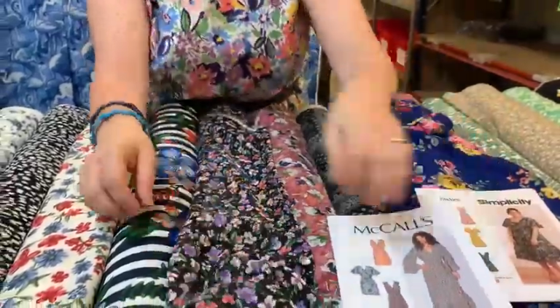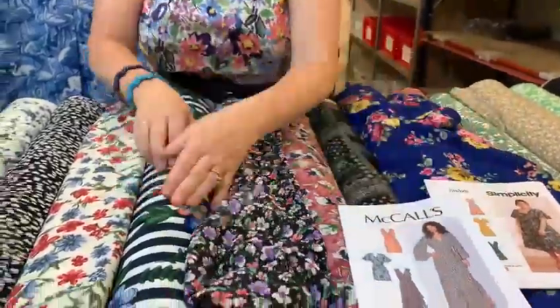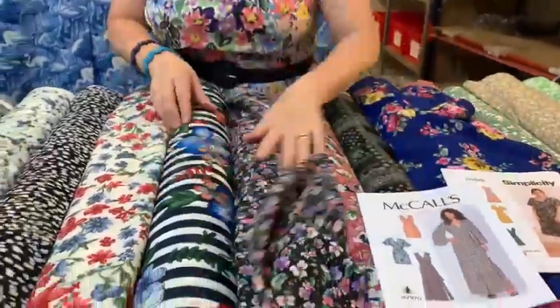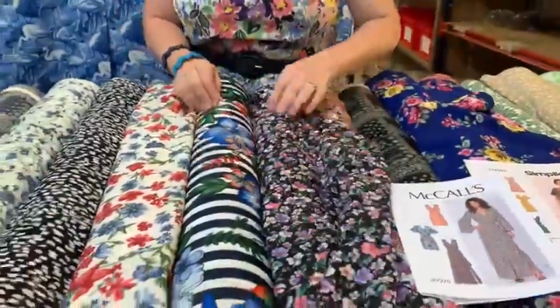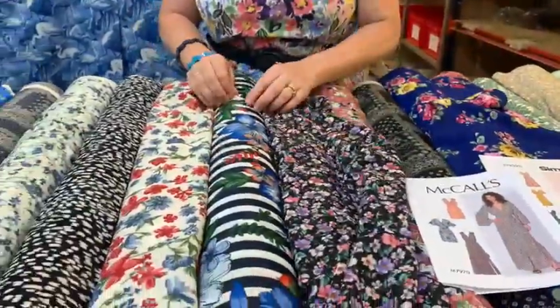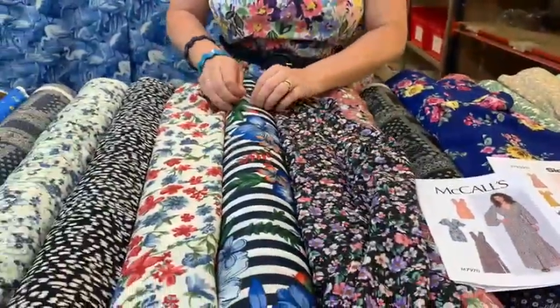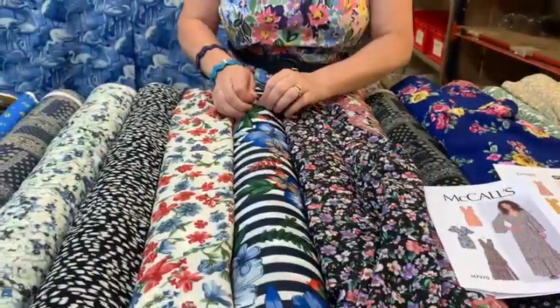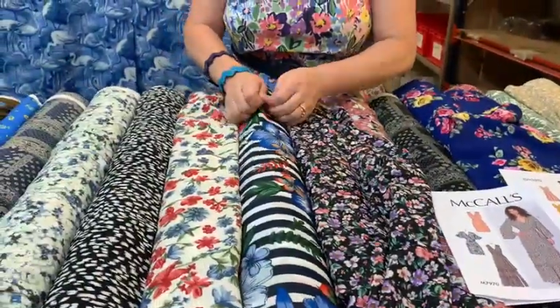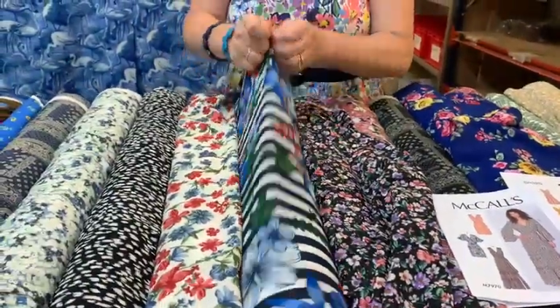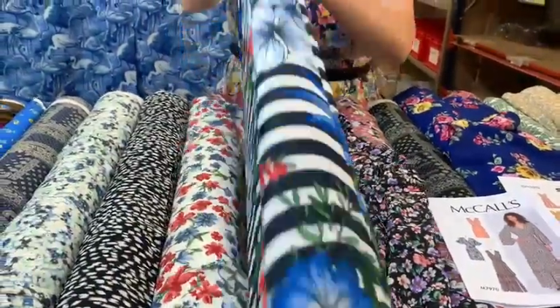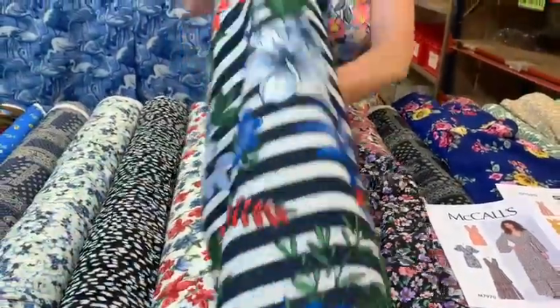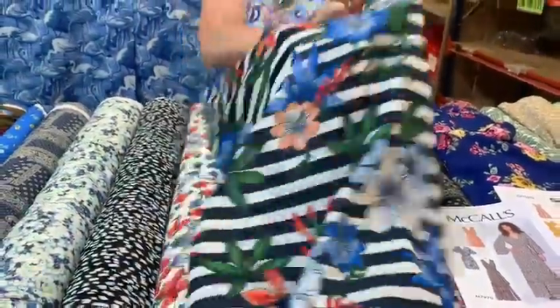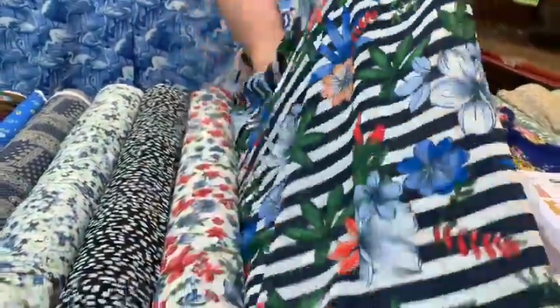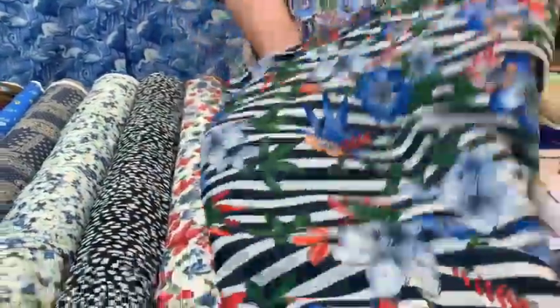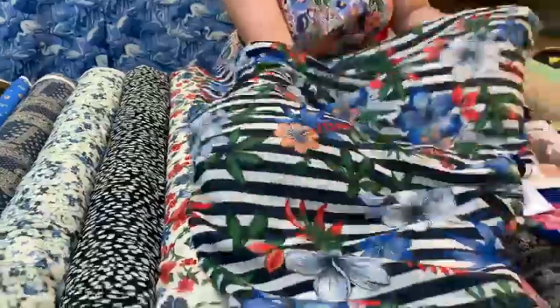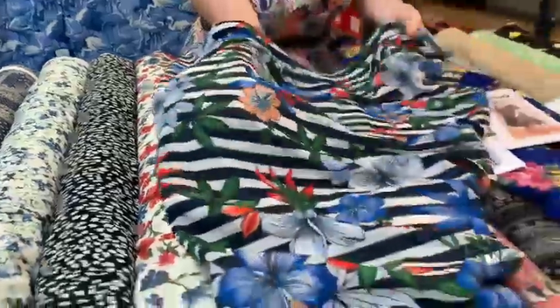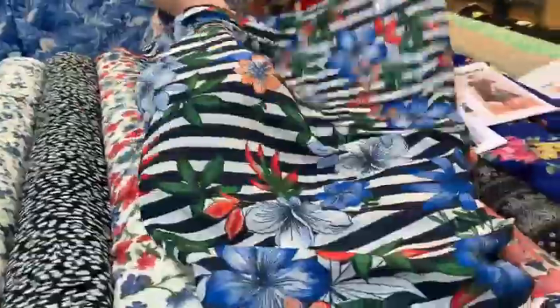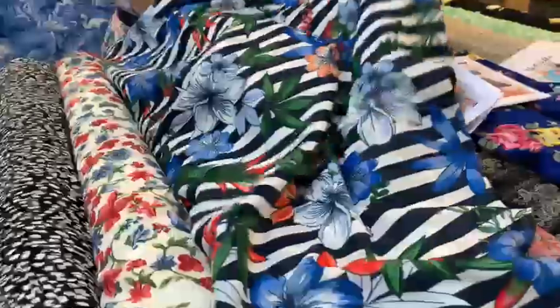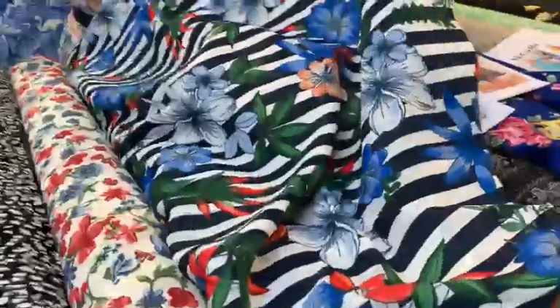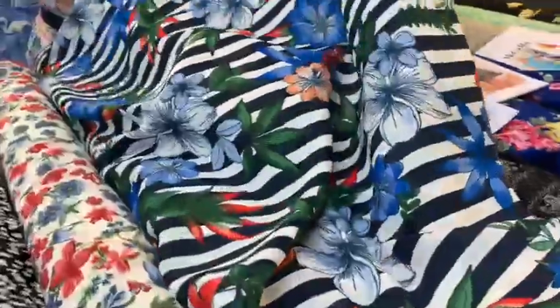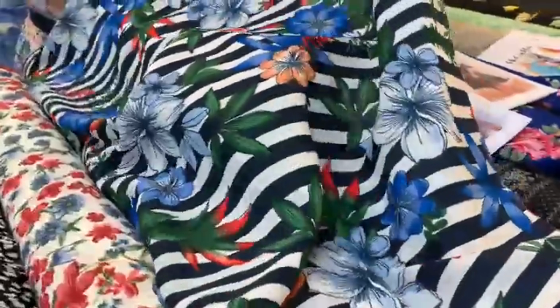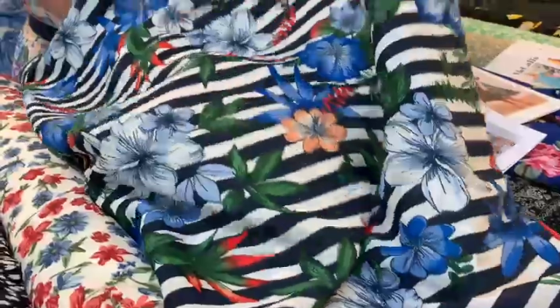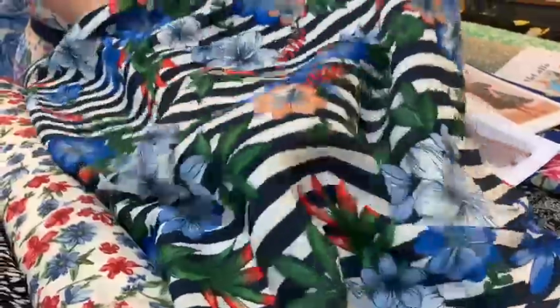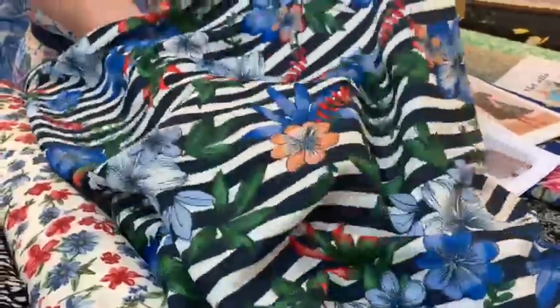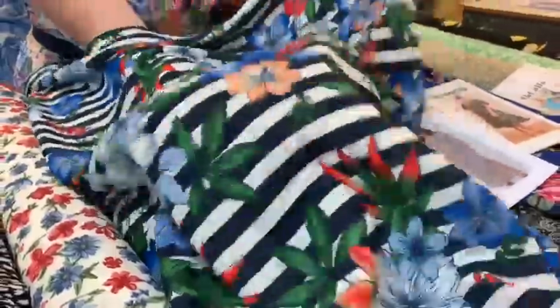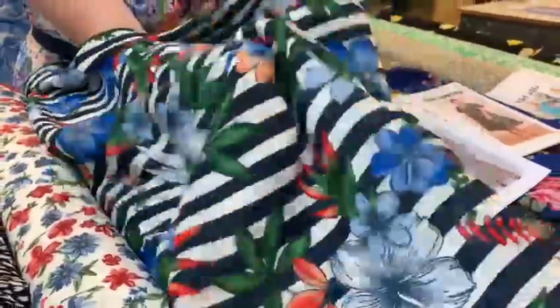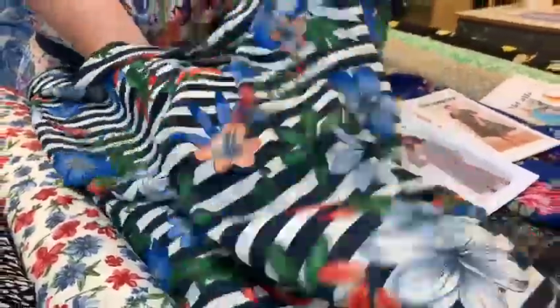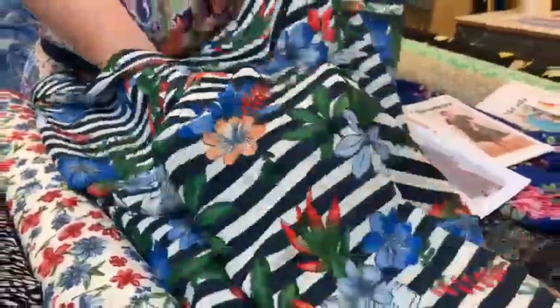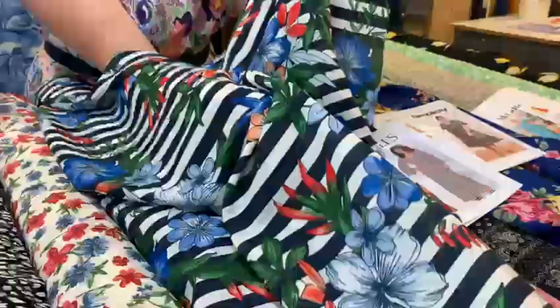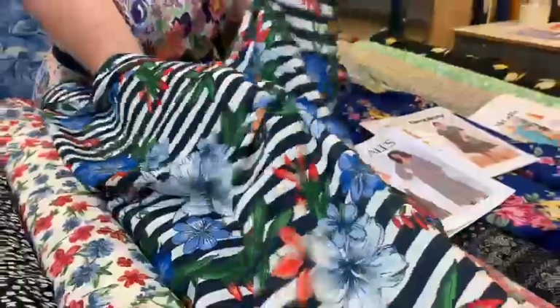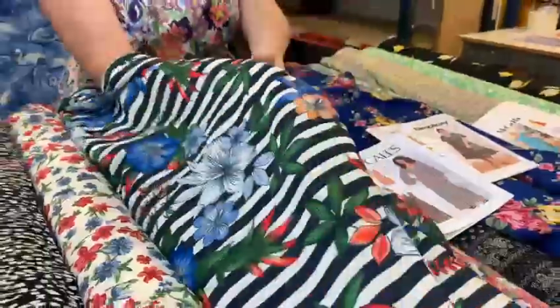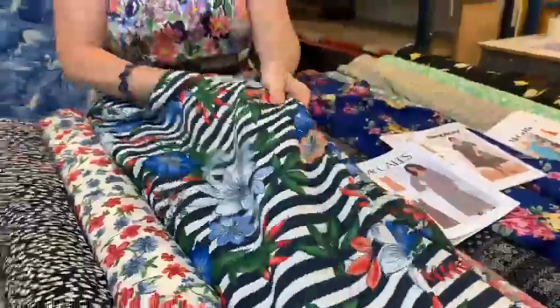This is my favourite with the stripes and the flowers. I think that would look lovely made into trousers and tops — lovely and cool to wear in the summer.